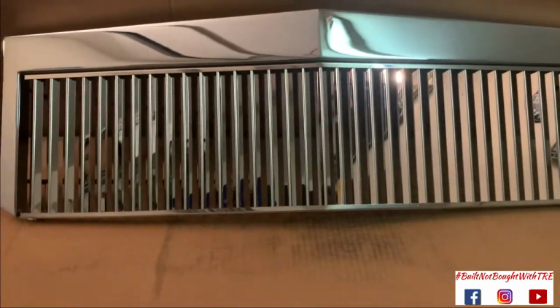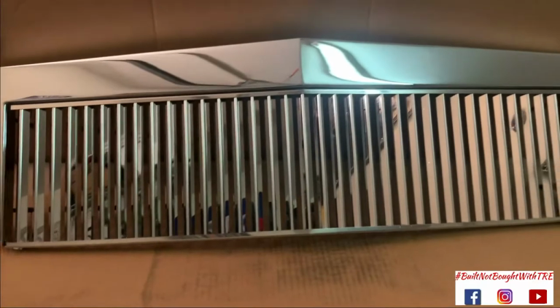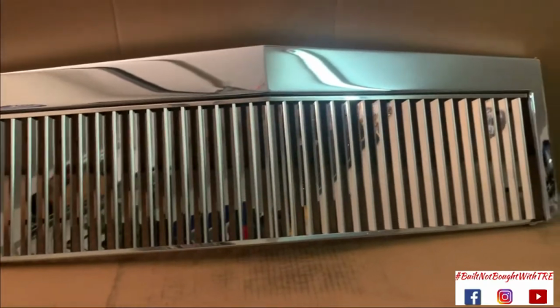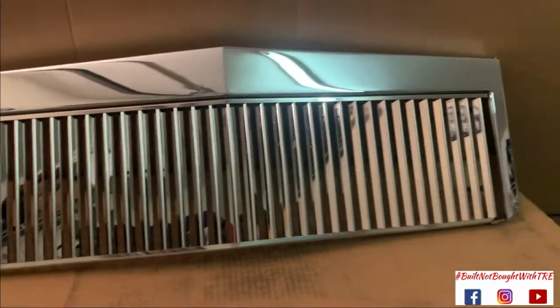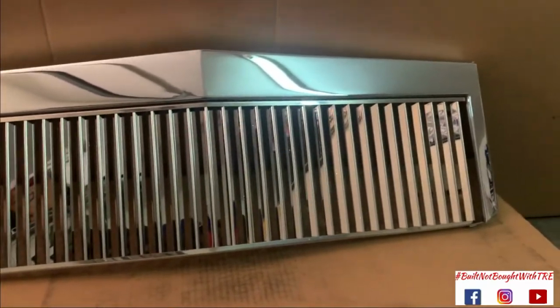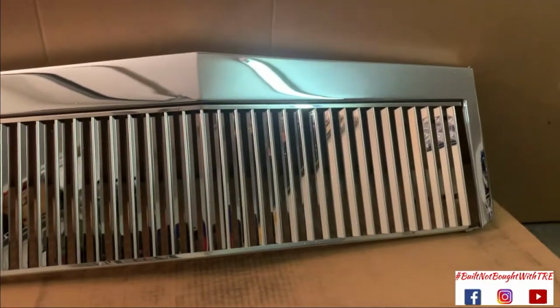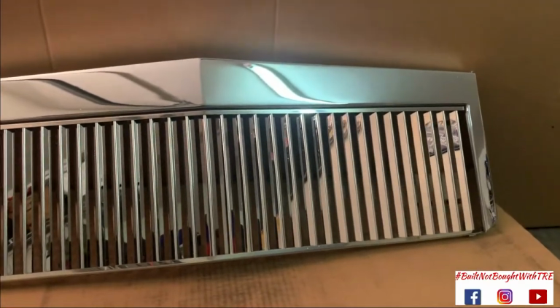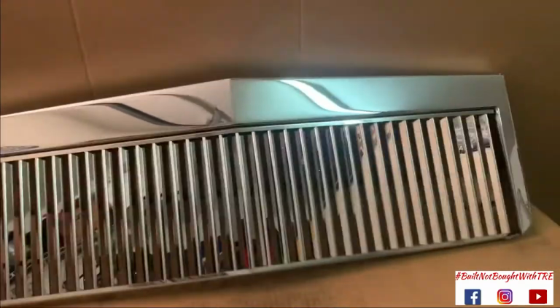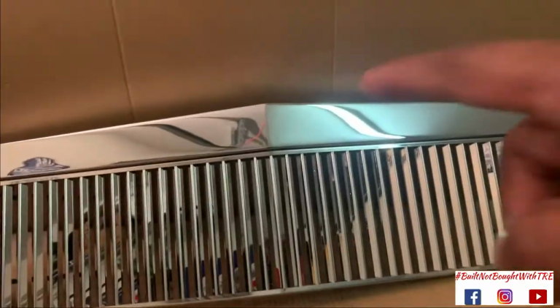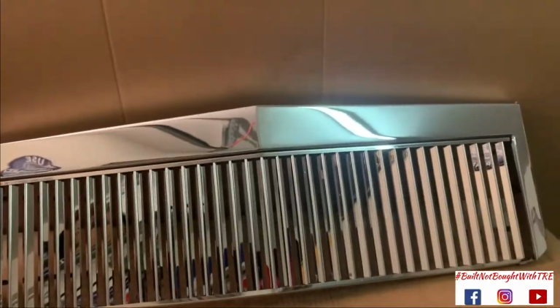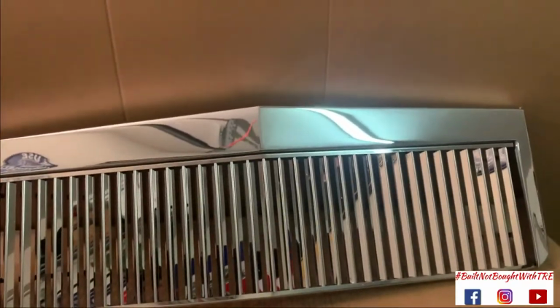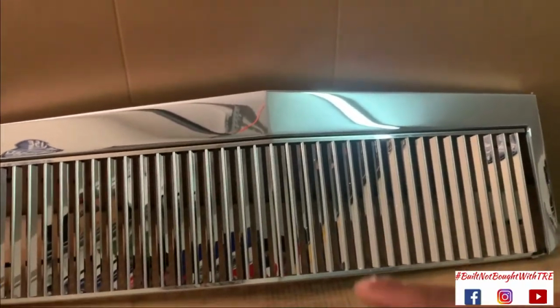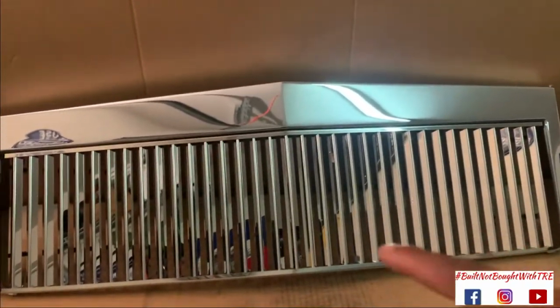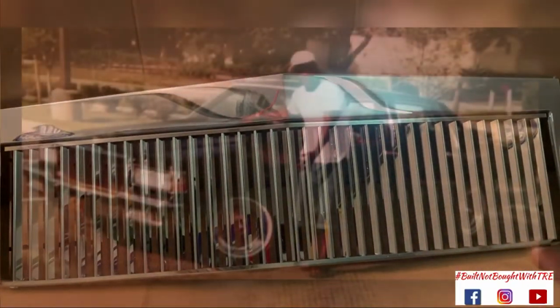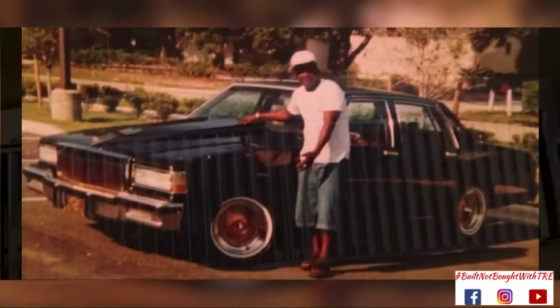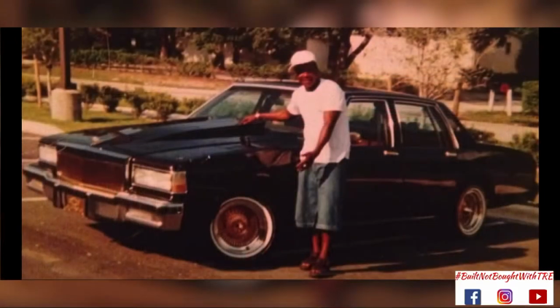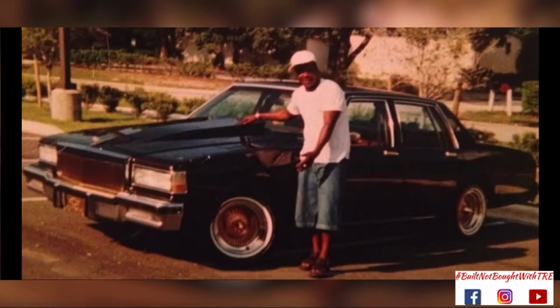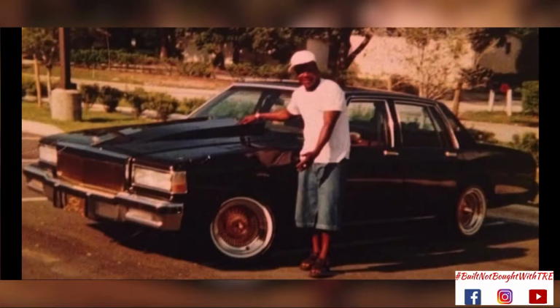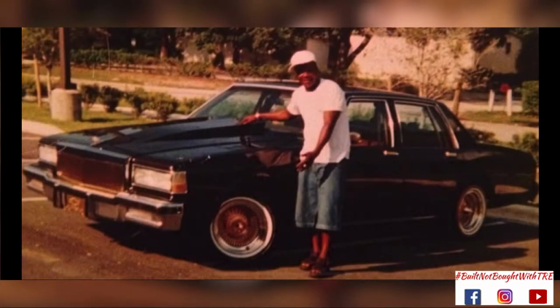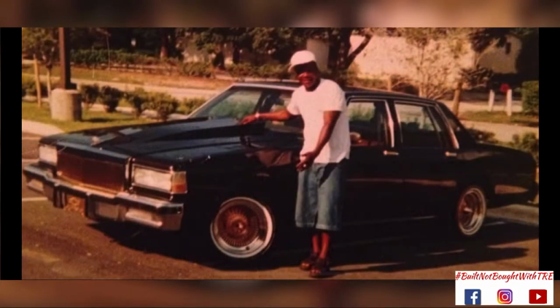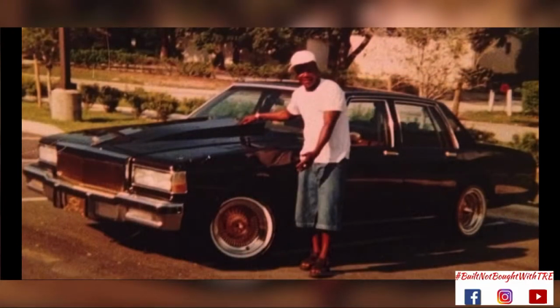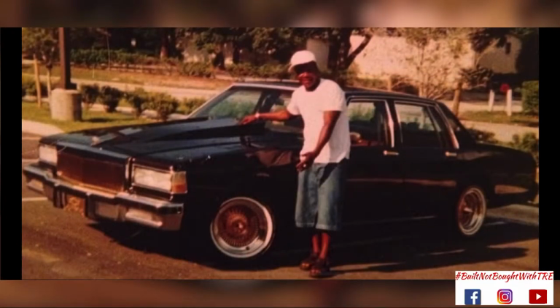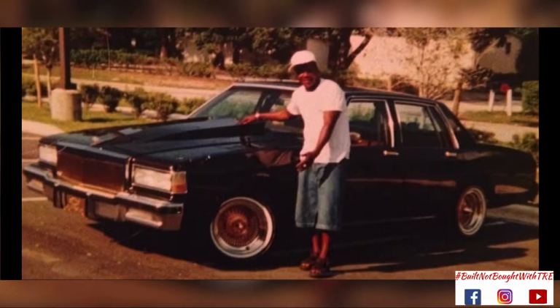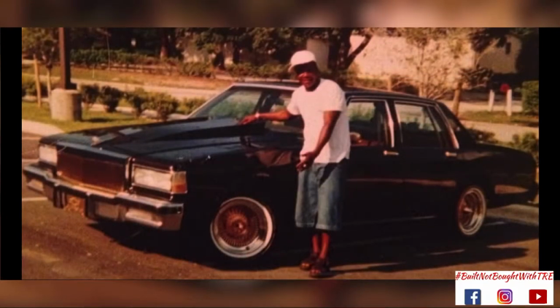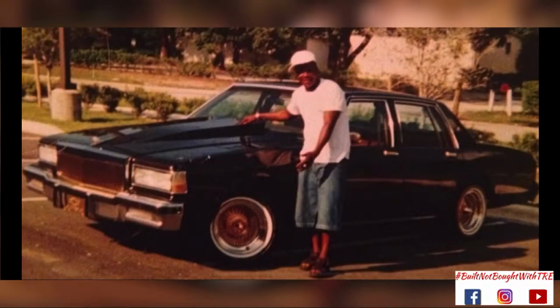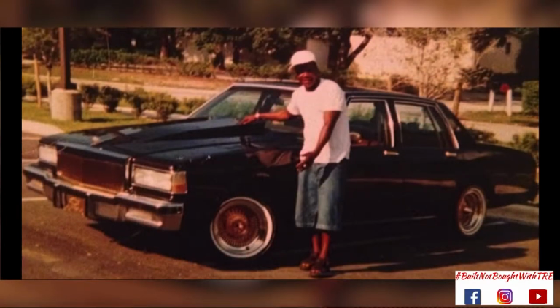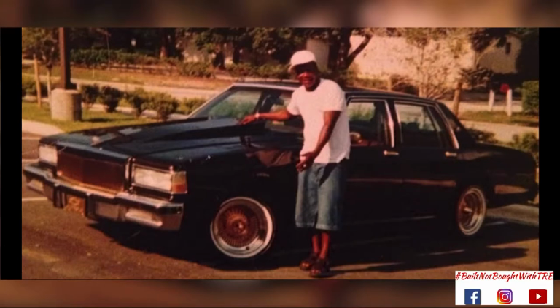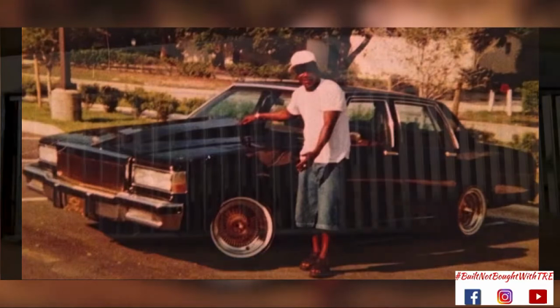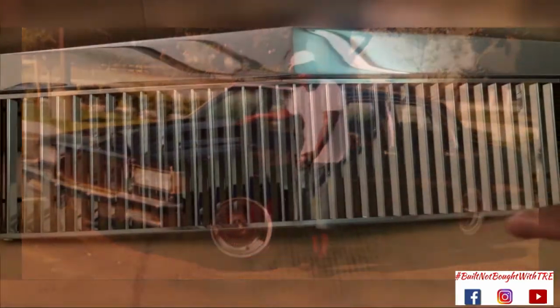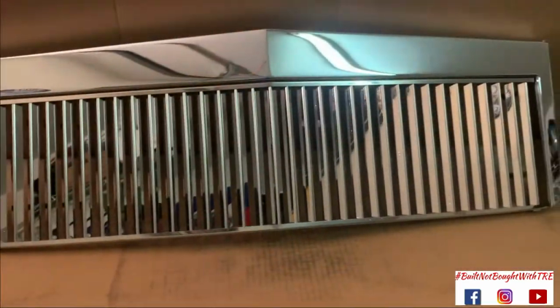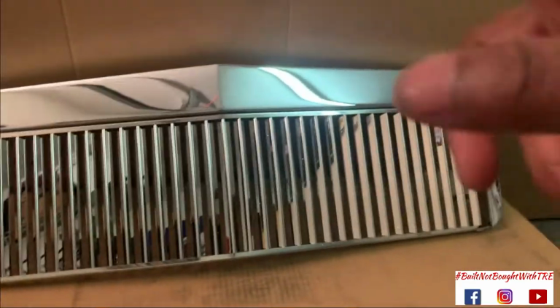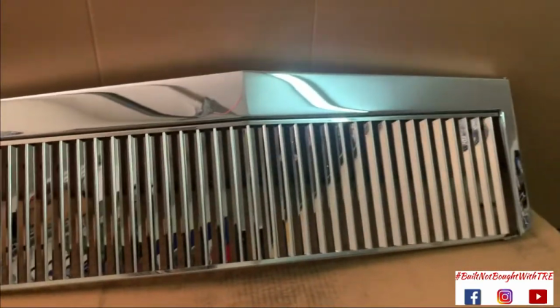My daddy had one of these on his box. The outside was actually chrome and then the teeth were gold on his, and the outside was chrome.